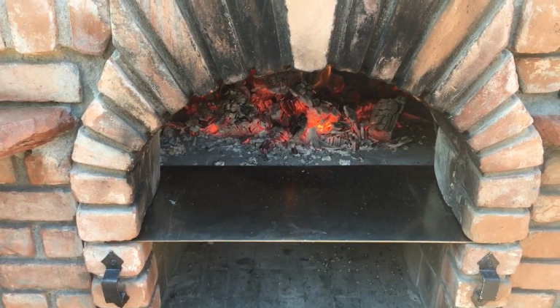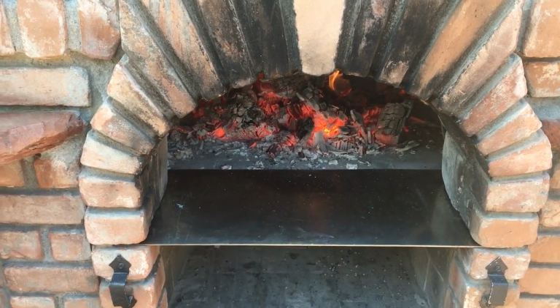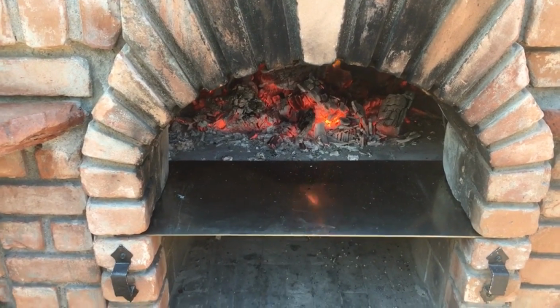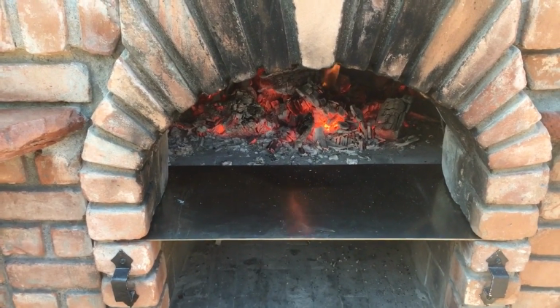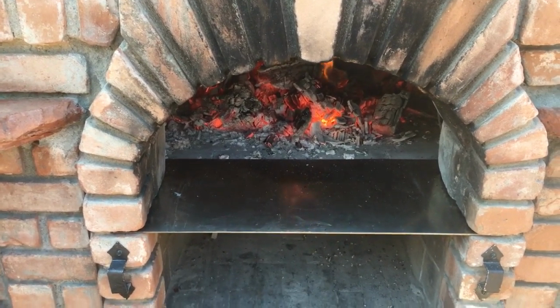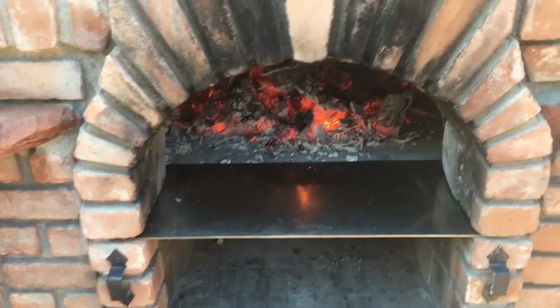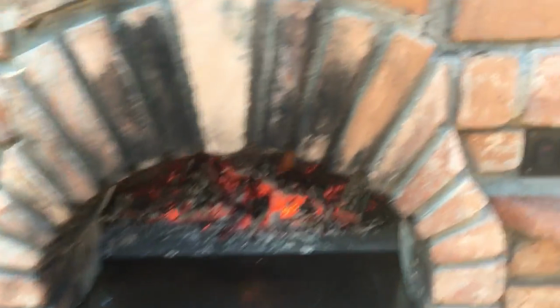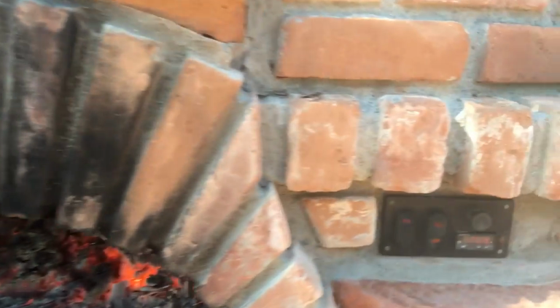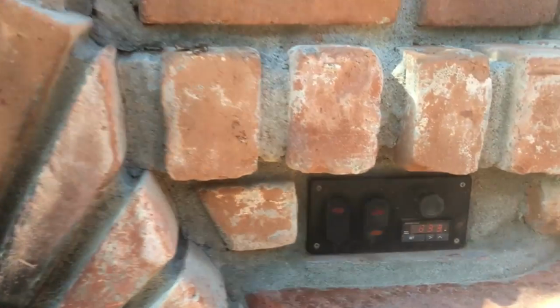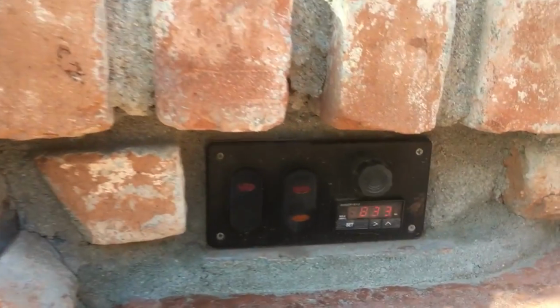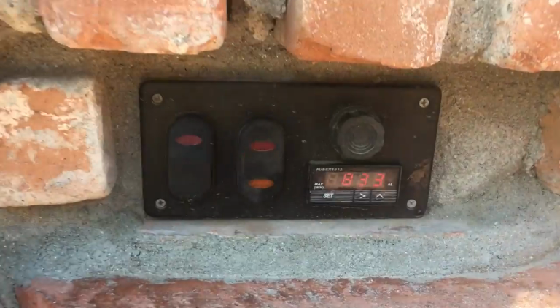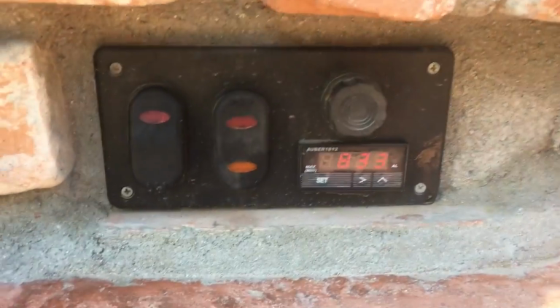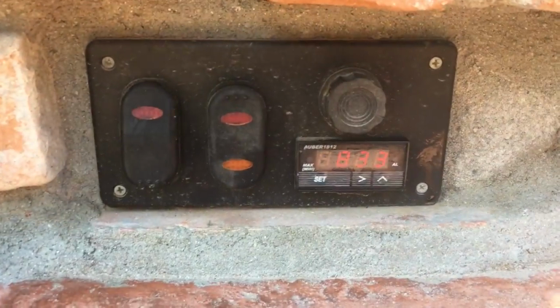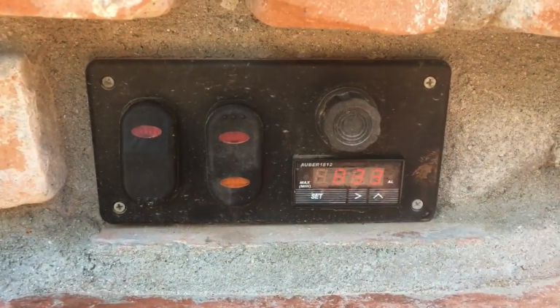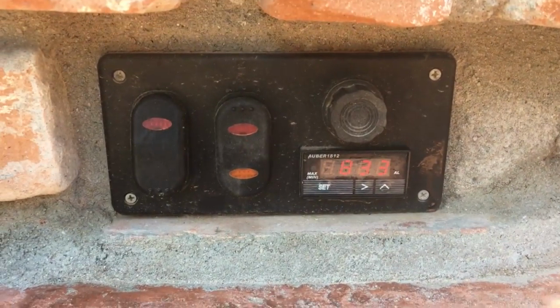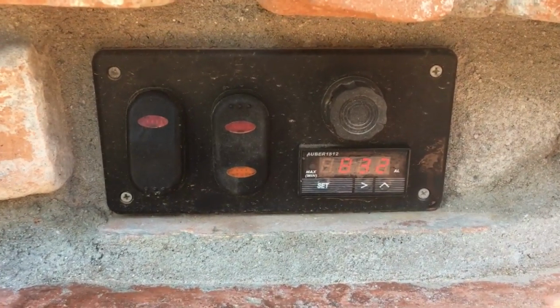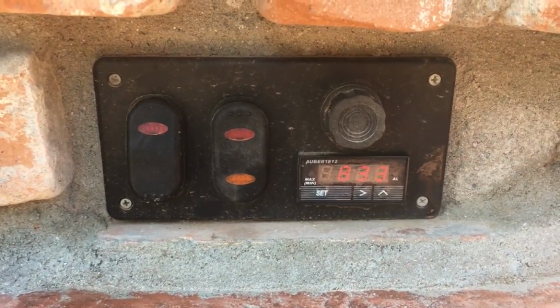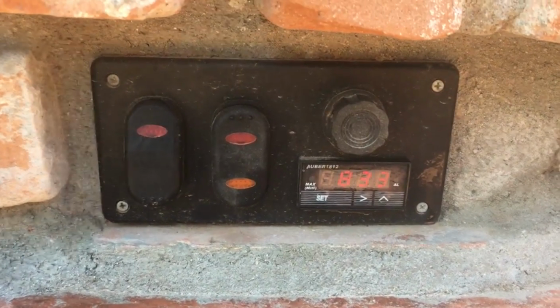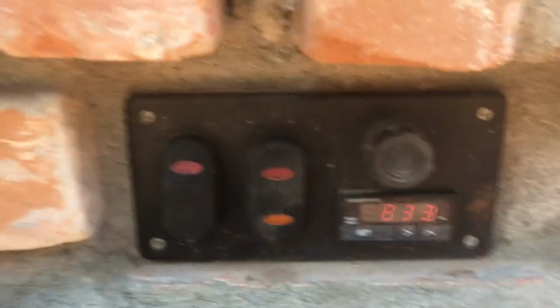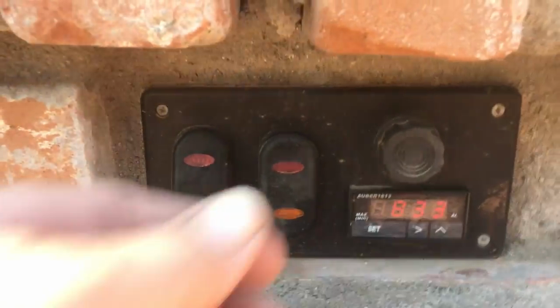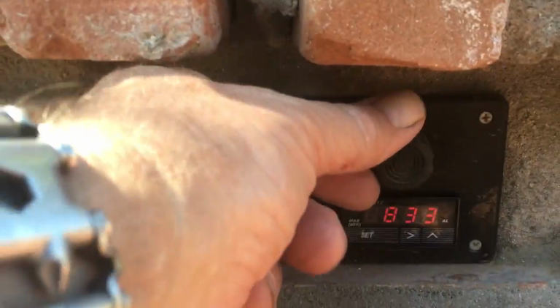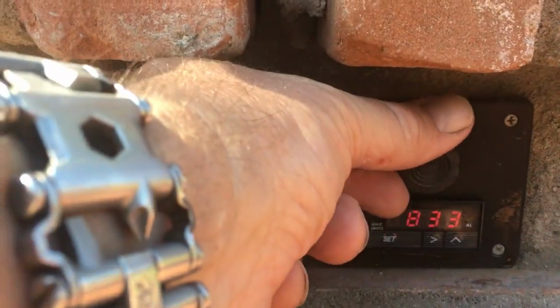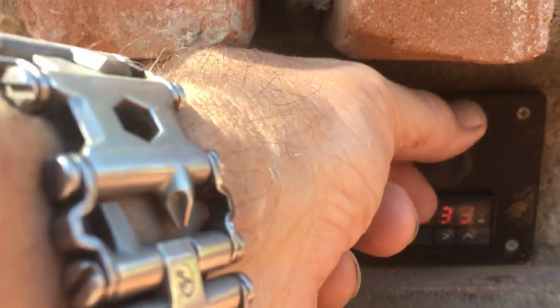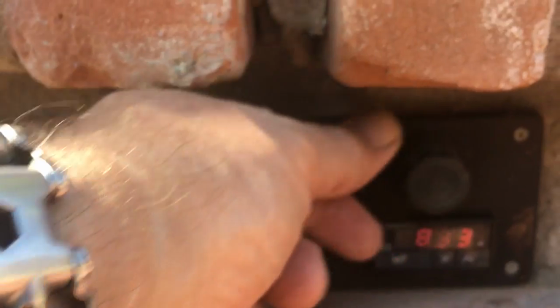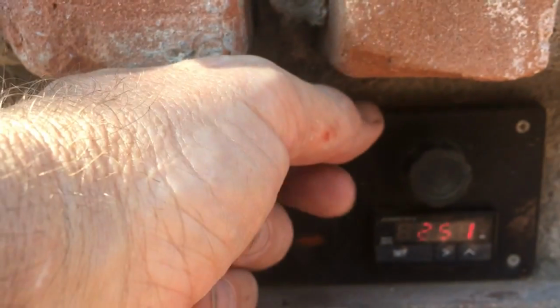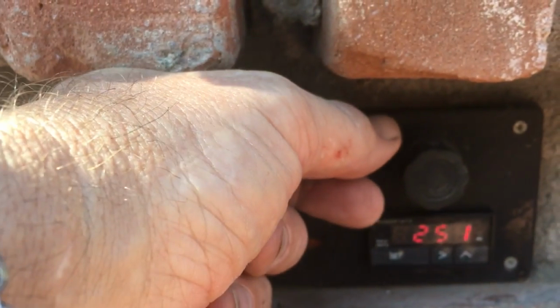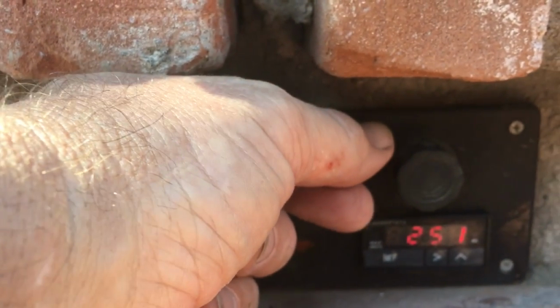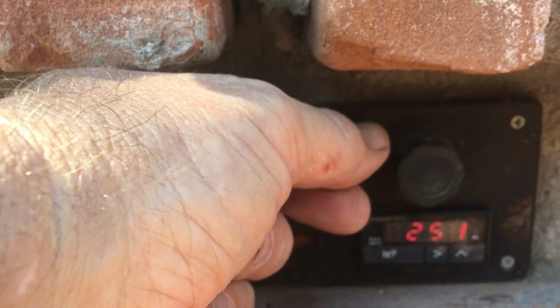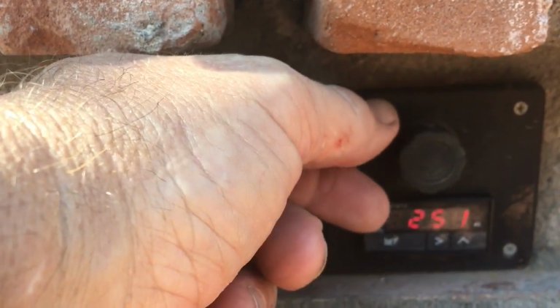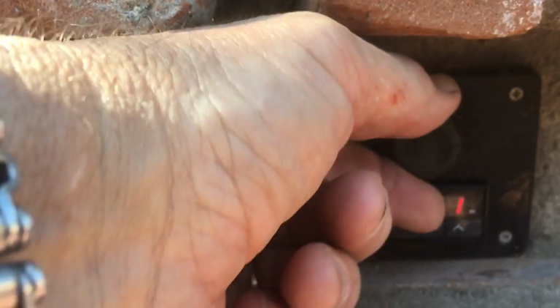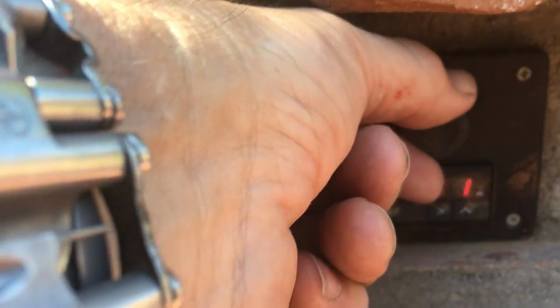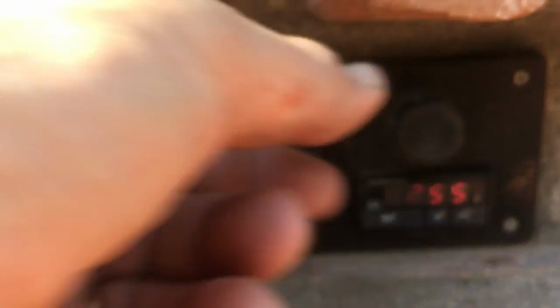Okay, it's been about an hour and a half. You can see the oven at the surface of the bricks is now 833. But as you turn it, you'll notice the heat hasn't penetrated very far yet.